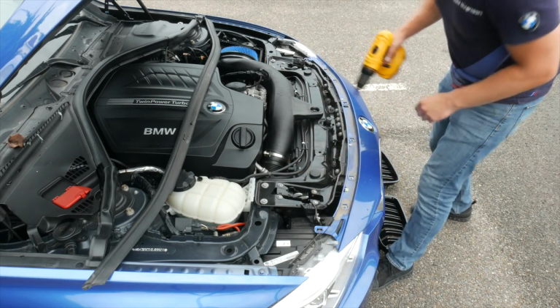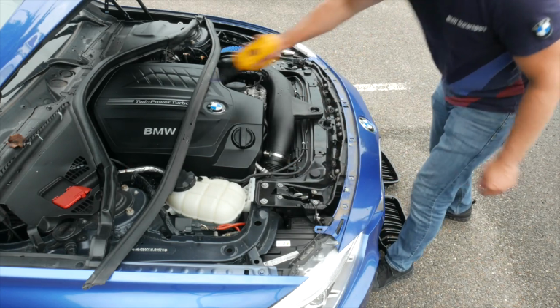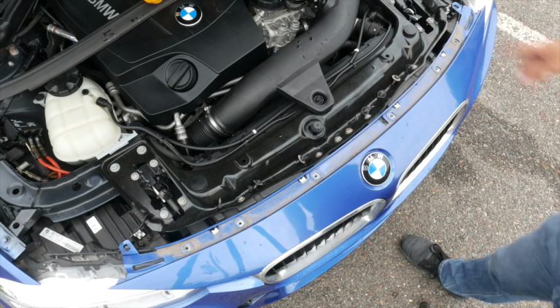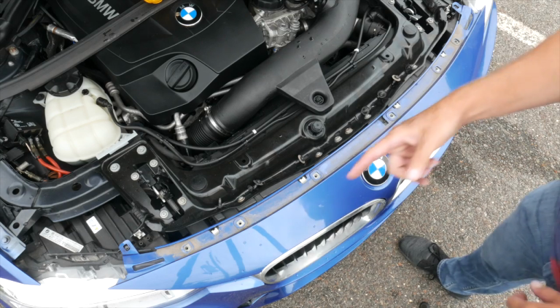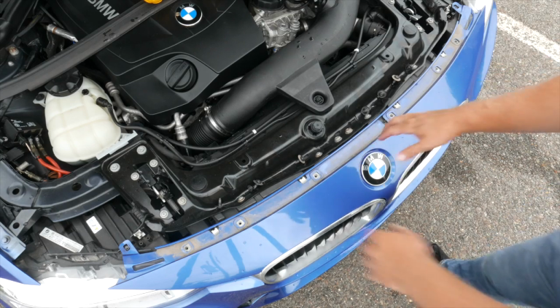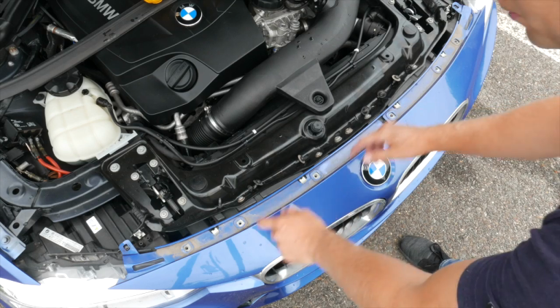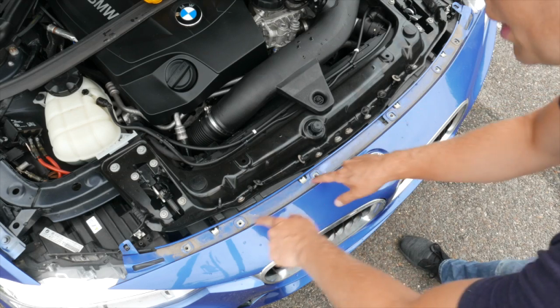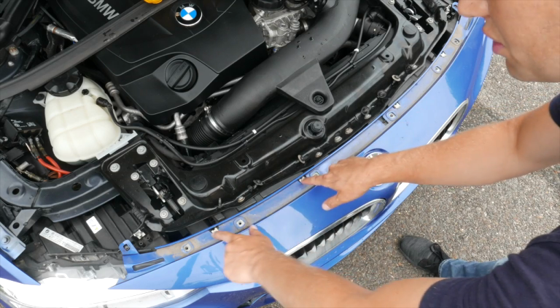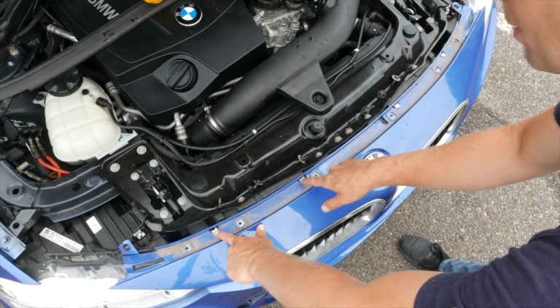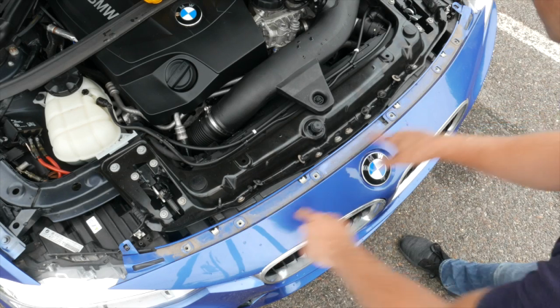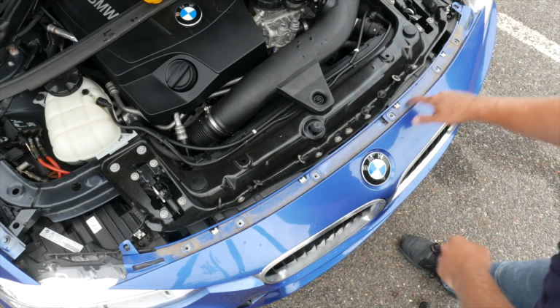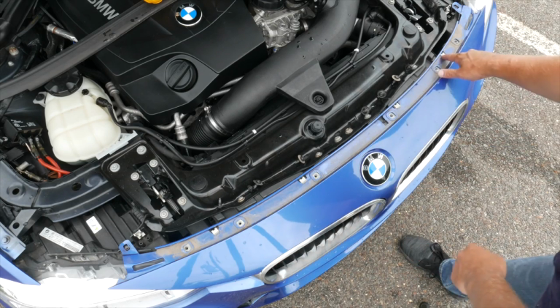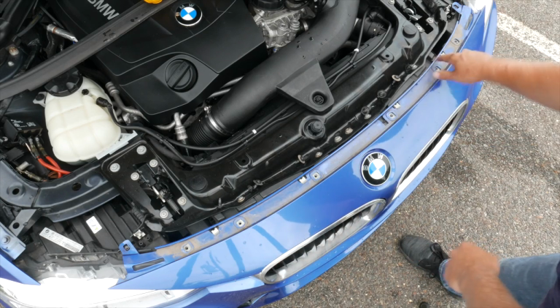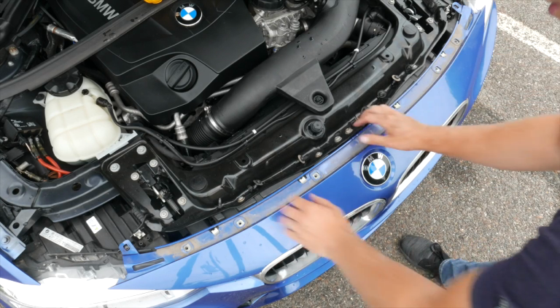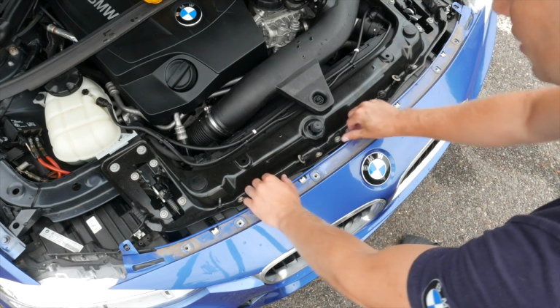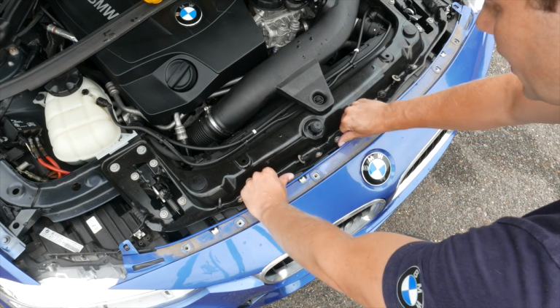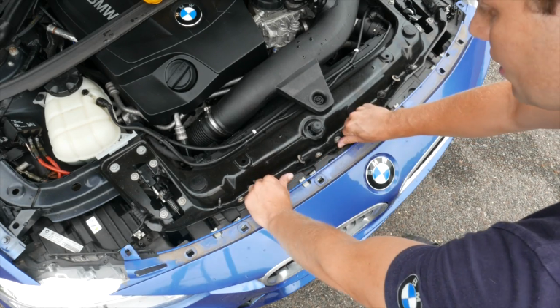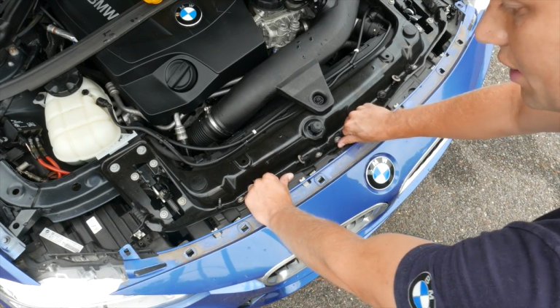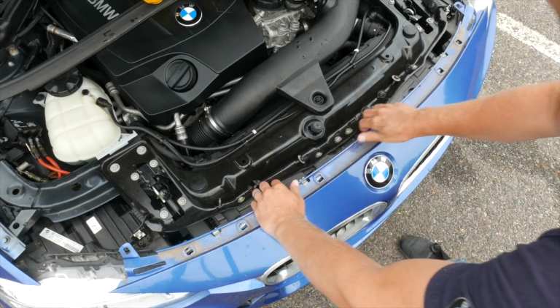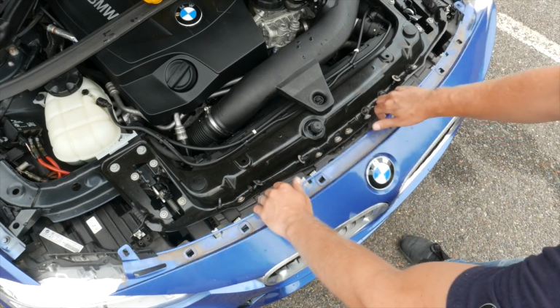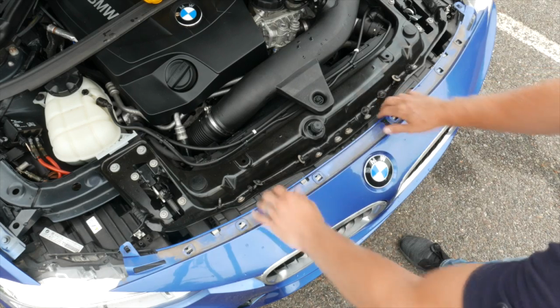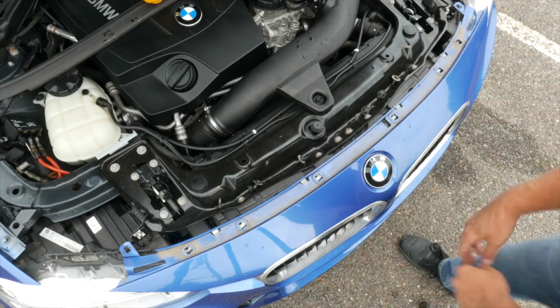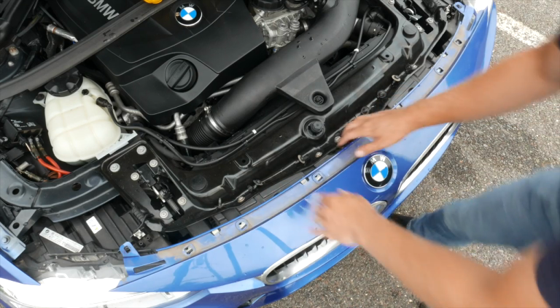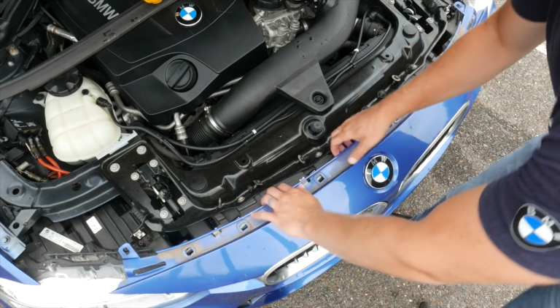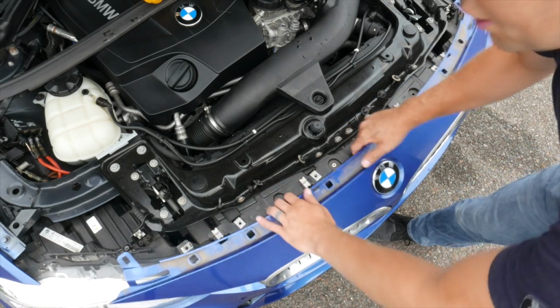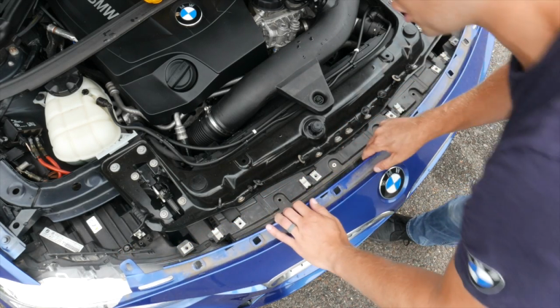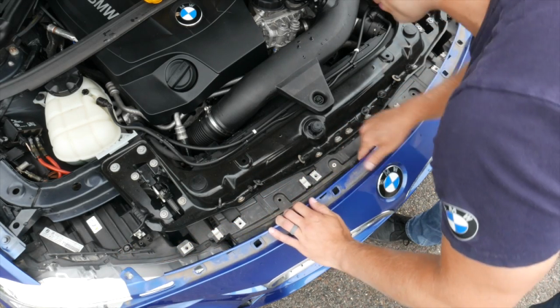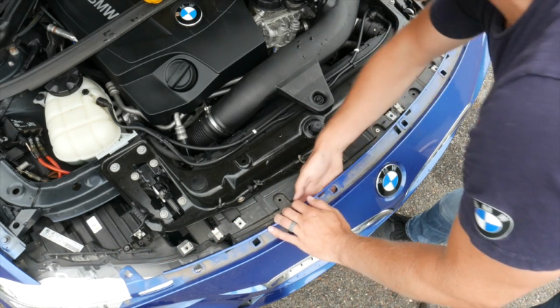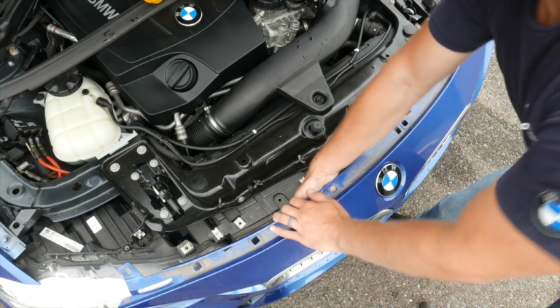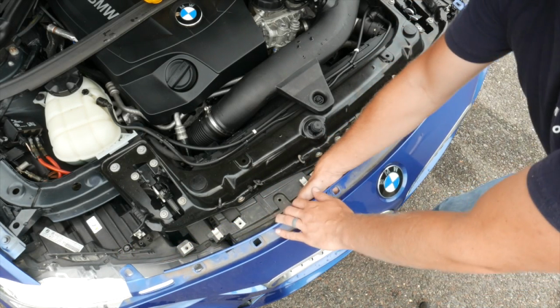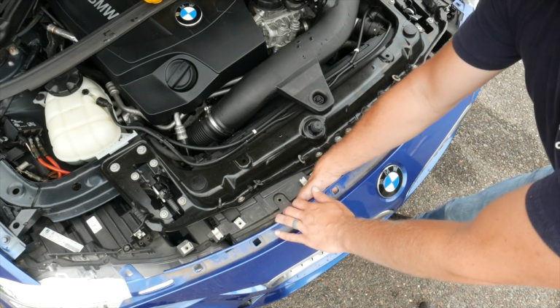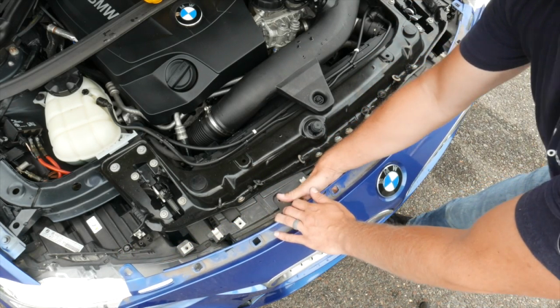Once you have the bolts out, you'll see these metal clips — there are four of them. Just go ahead and slide your bumper out from under them. What this is going to allow you to do is just bend it up a little bit, and then you'll have full access to the tabs.